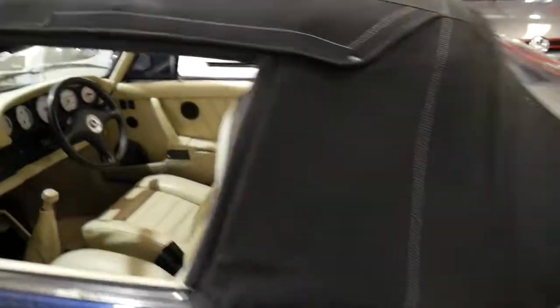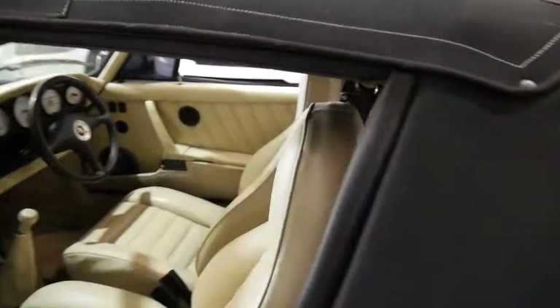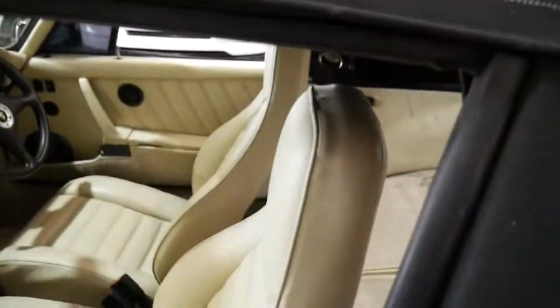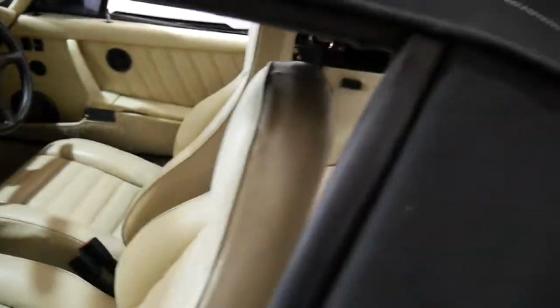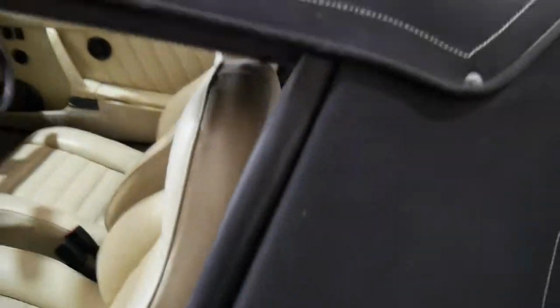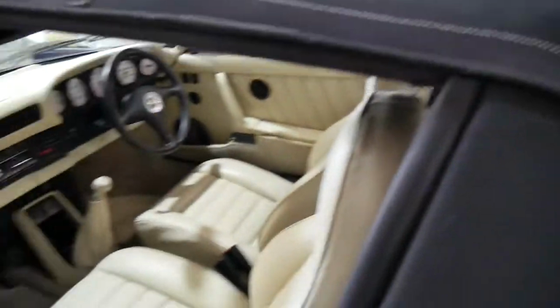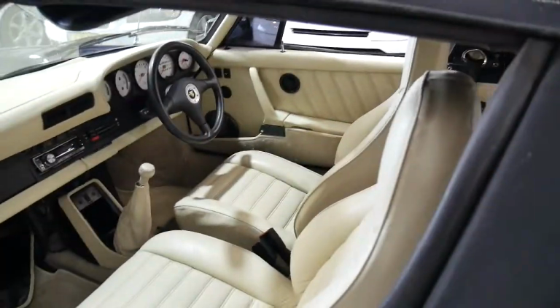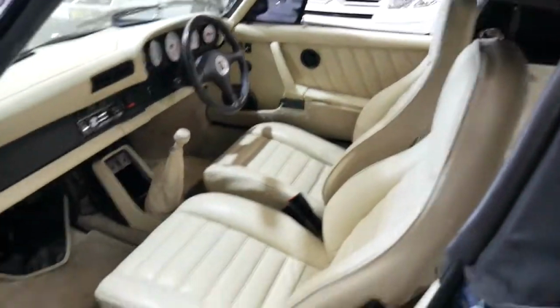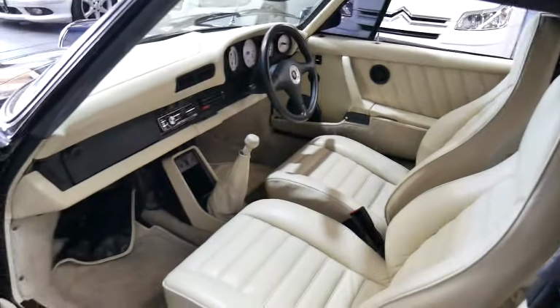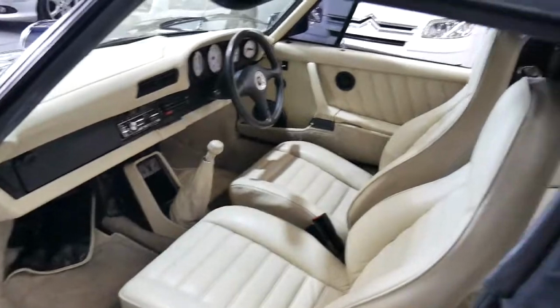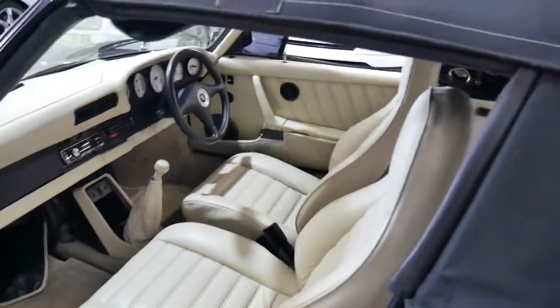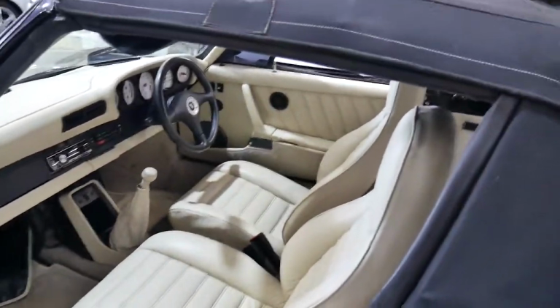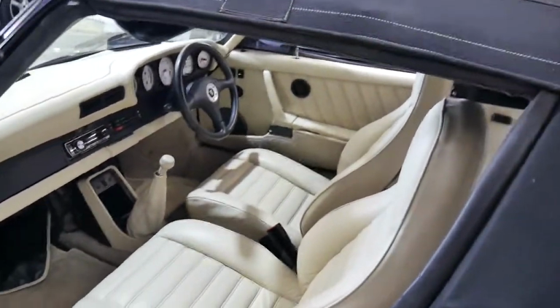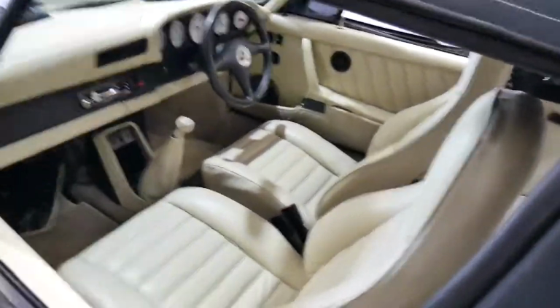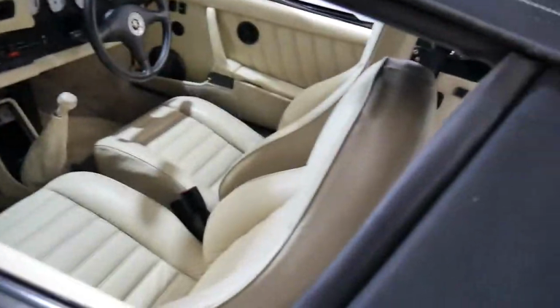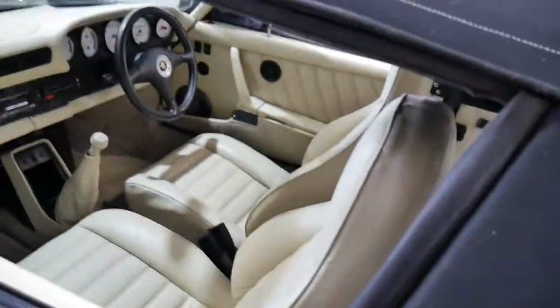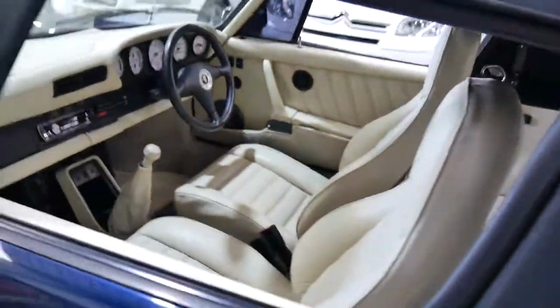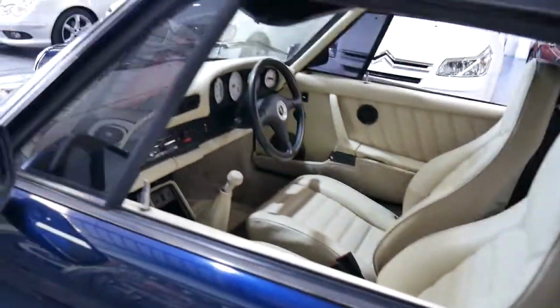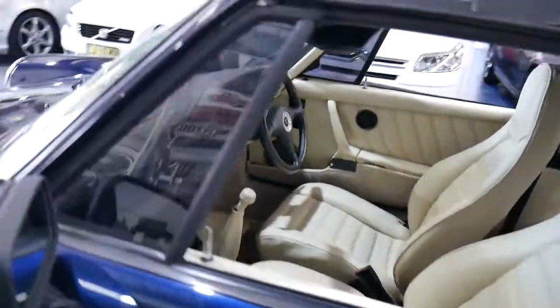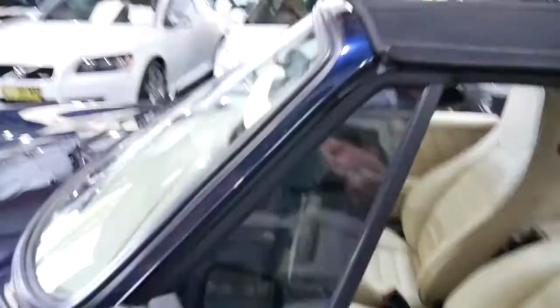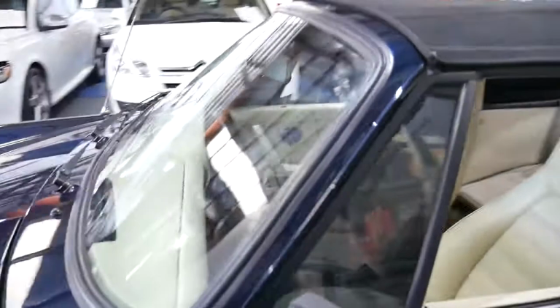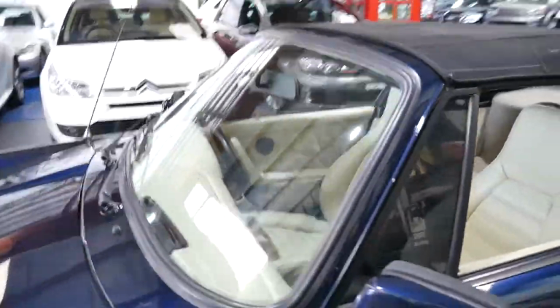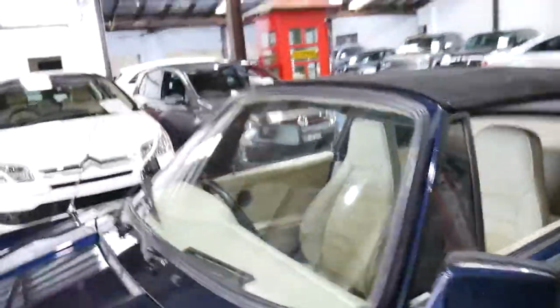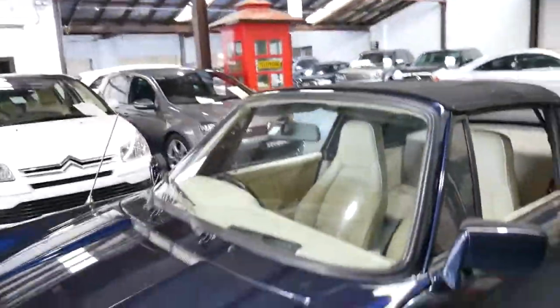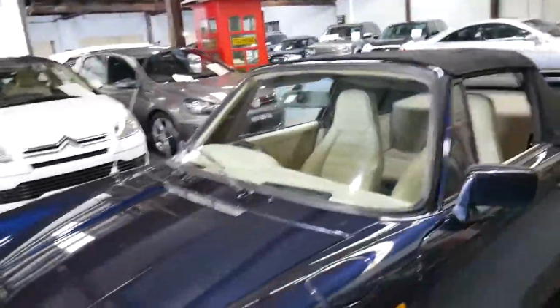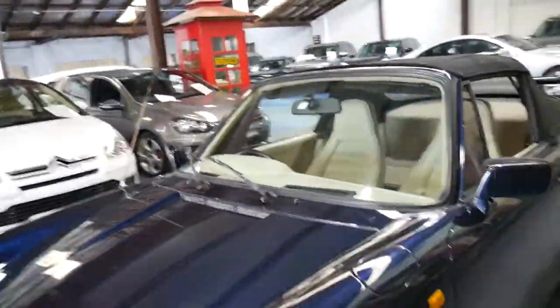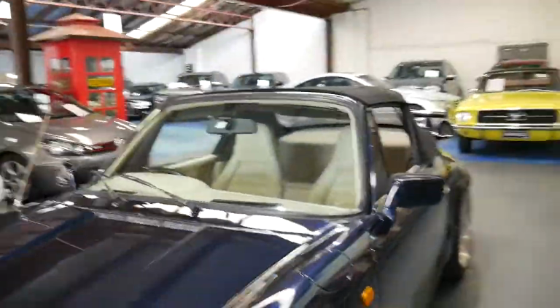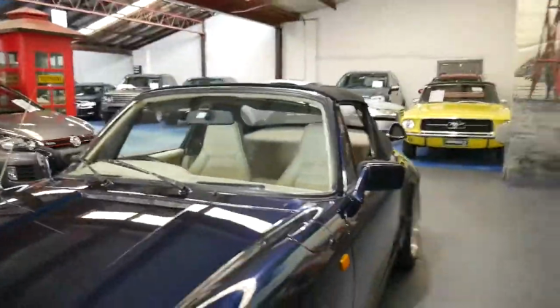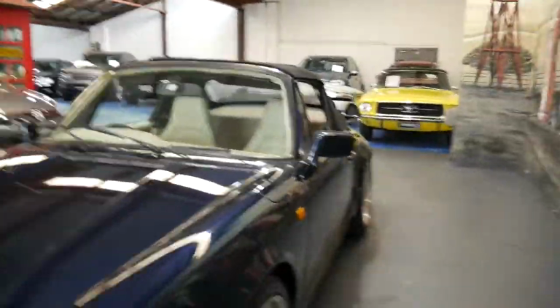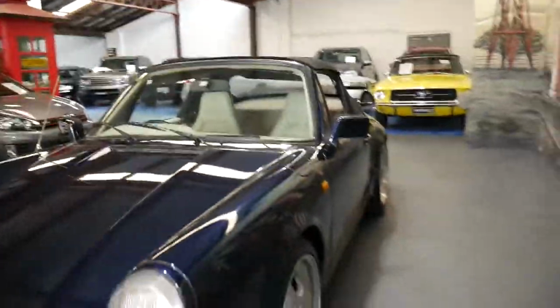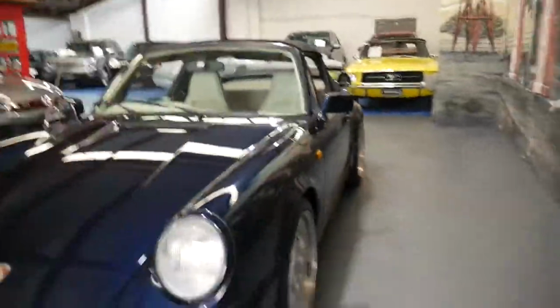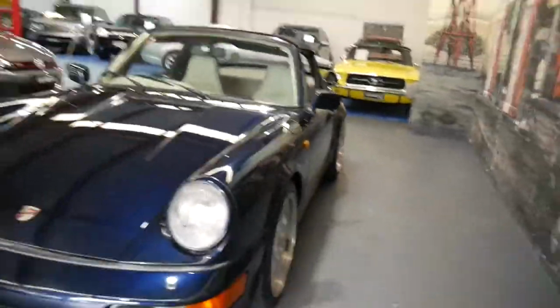I drove this car today actually and it certainly turns a lot of heads. It's got a large amount of receipts for work done to the car.